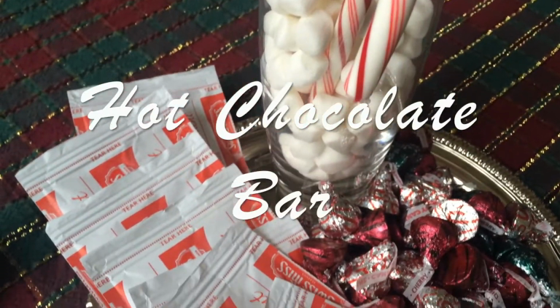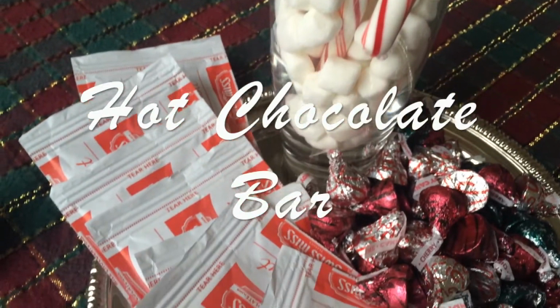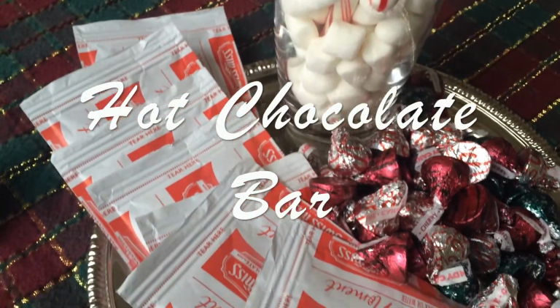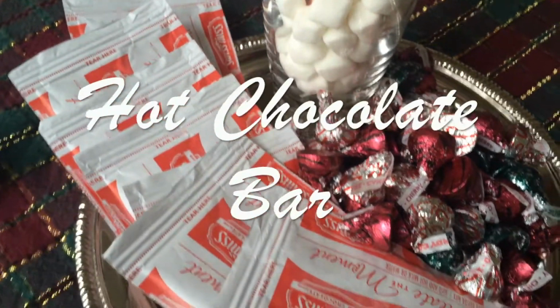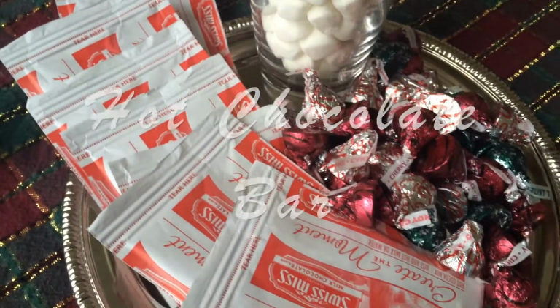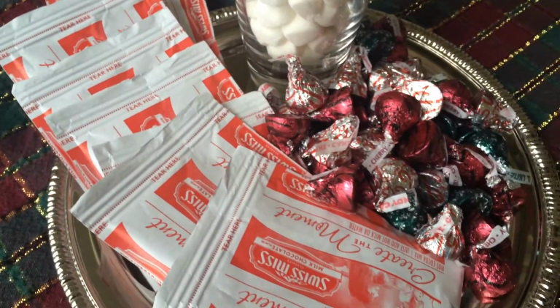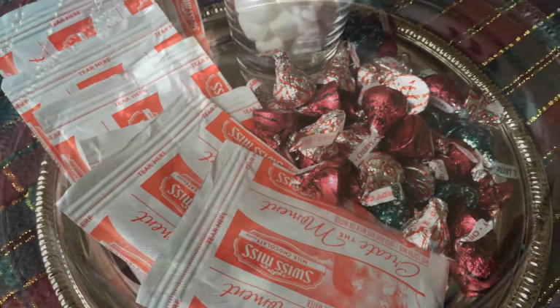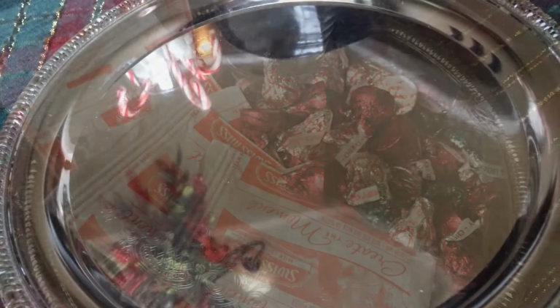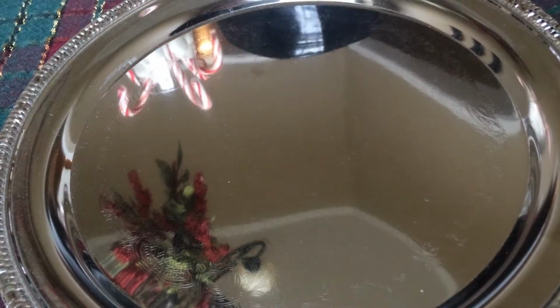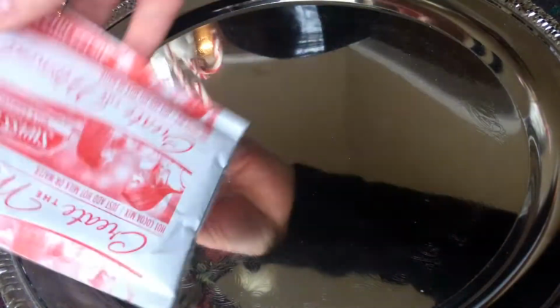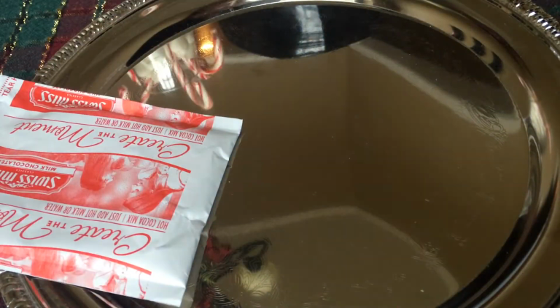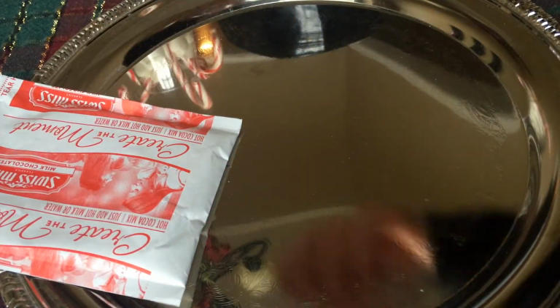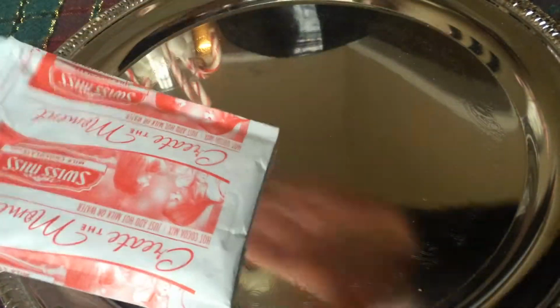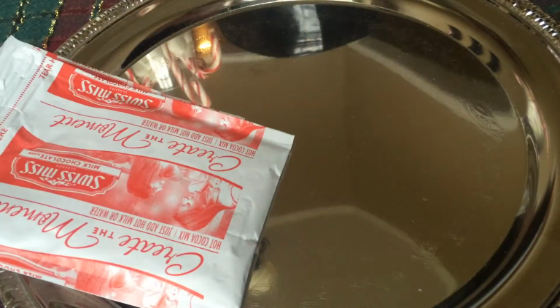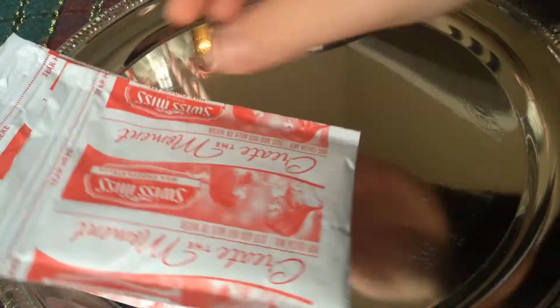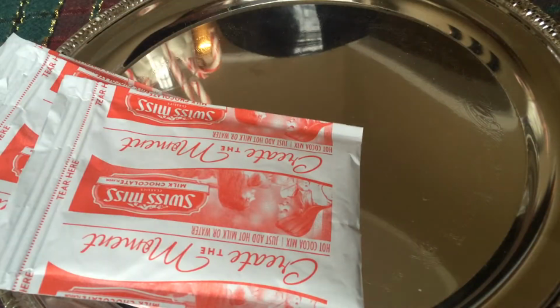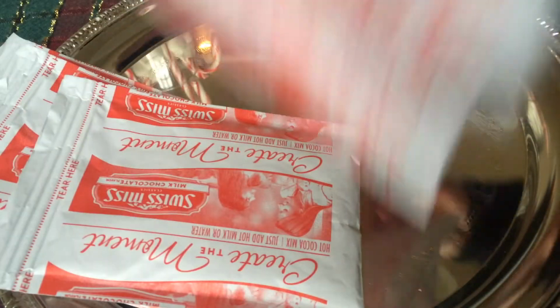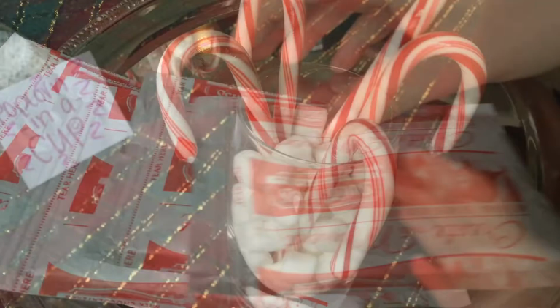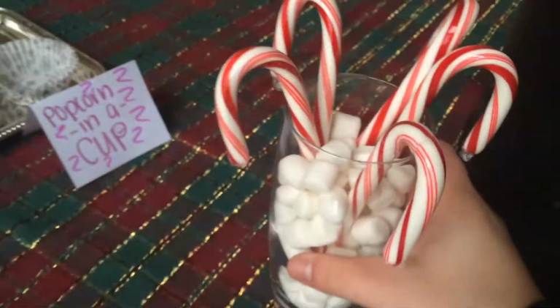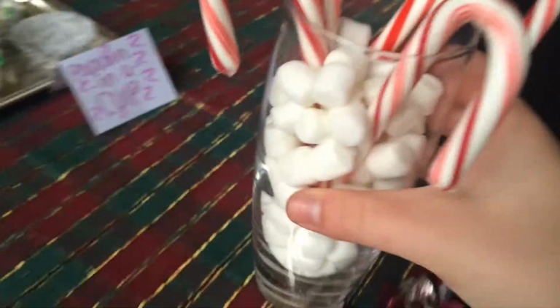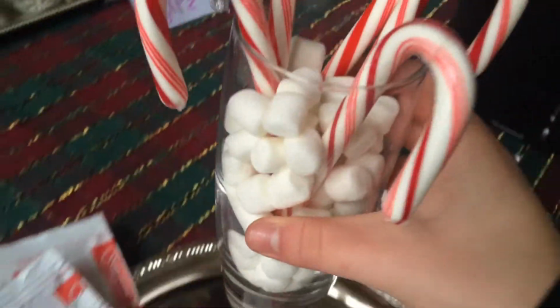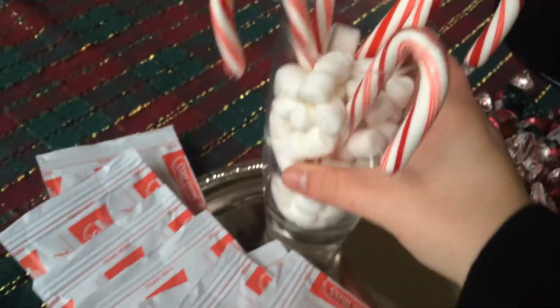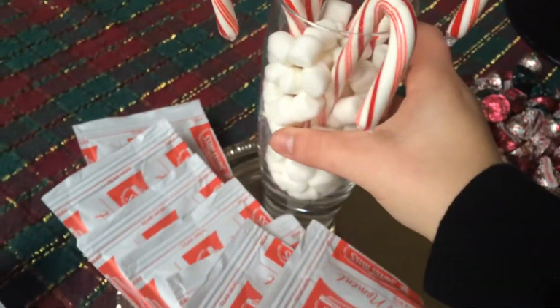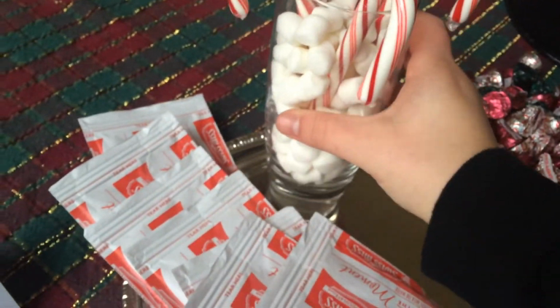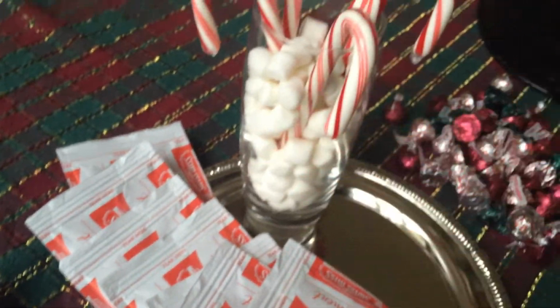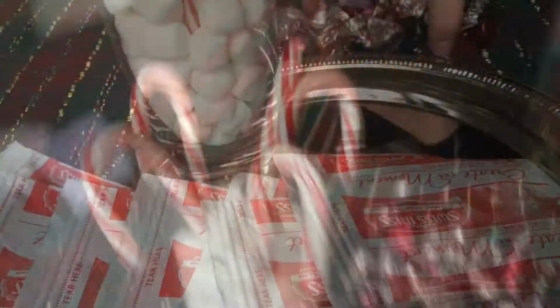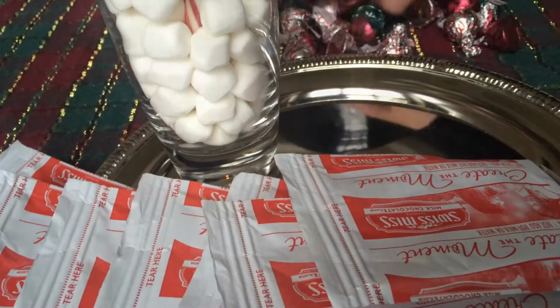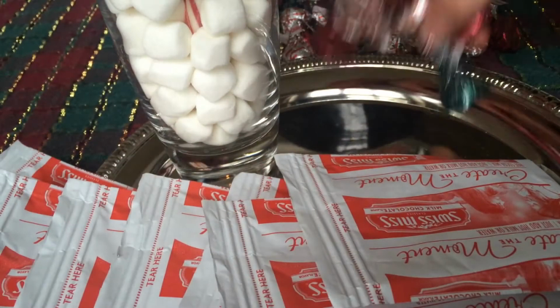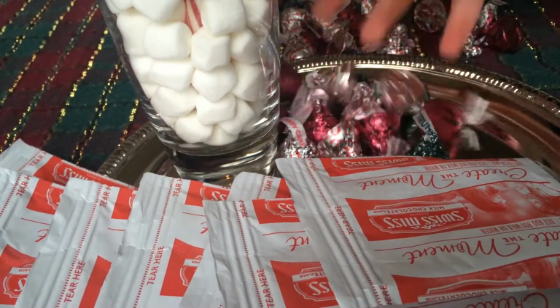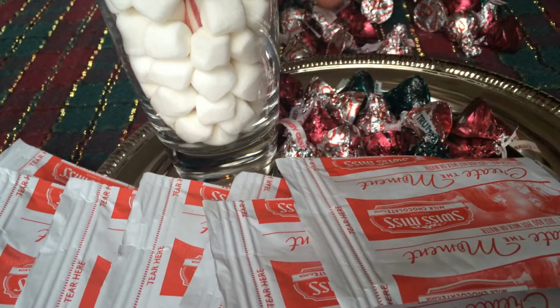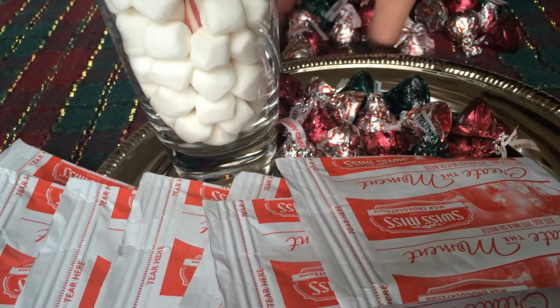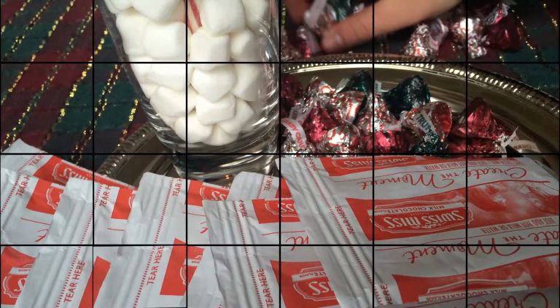For the hot chocolate bar — I thought this was so fun. All you're going to need is some packages of hot chocolate, and you're just going to put those on a little tray along with a cup of marshmallows and some candy canes. Then to finish it all off, I put some Hershey kisses on there.